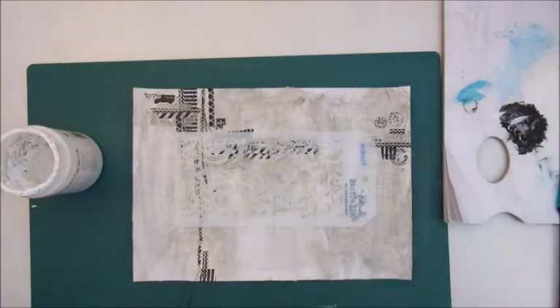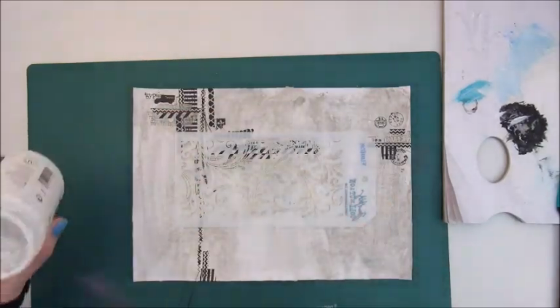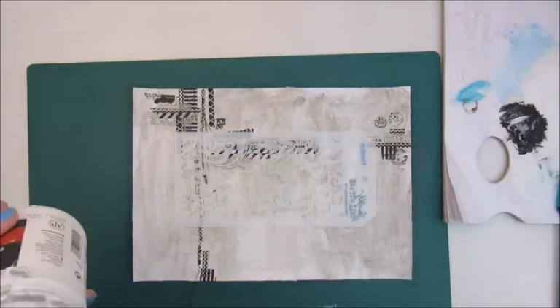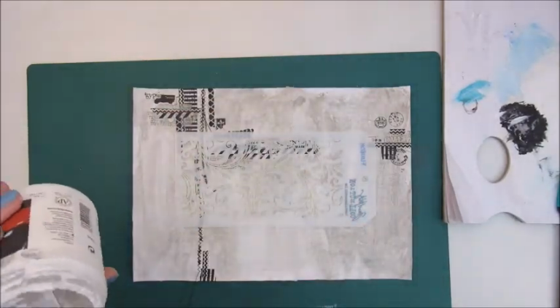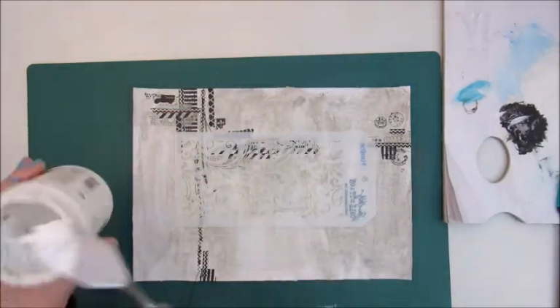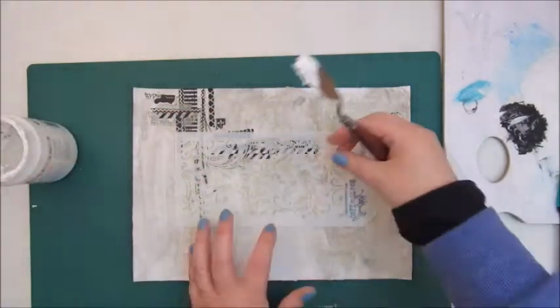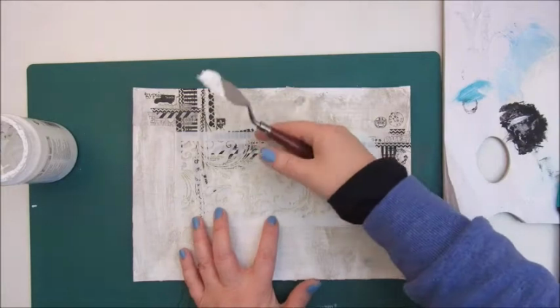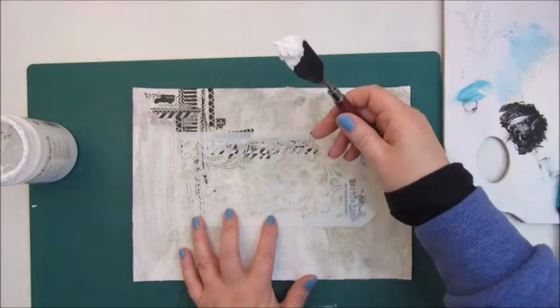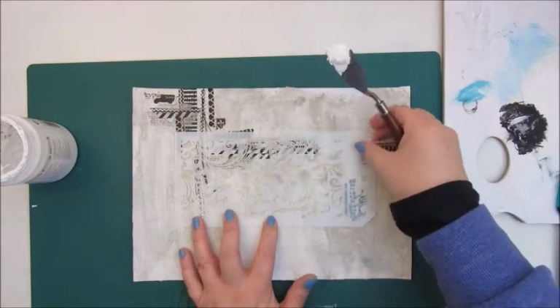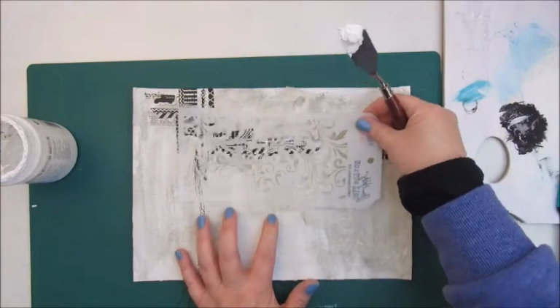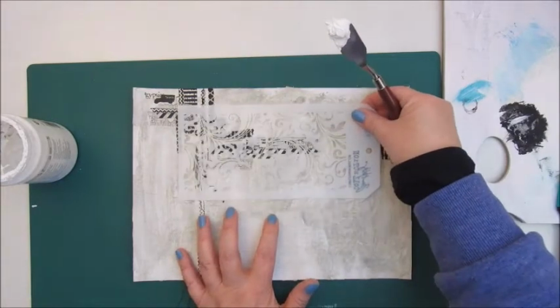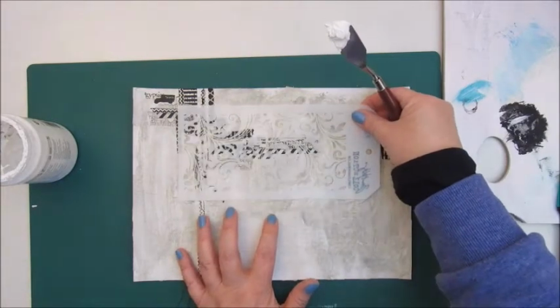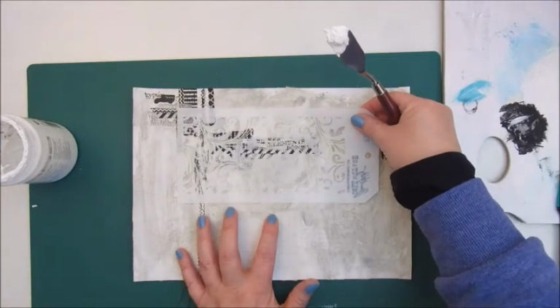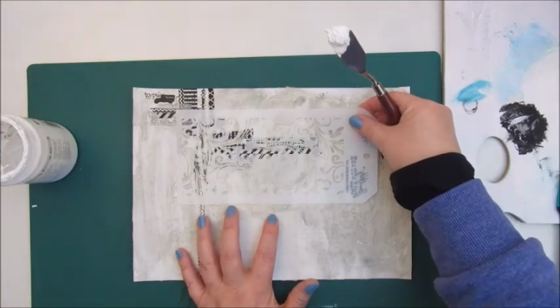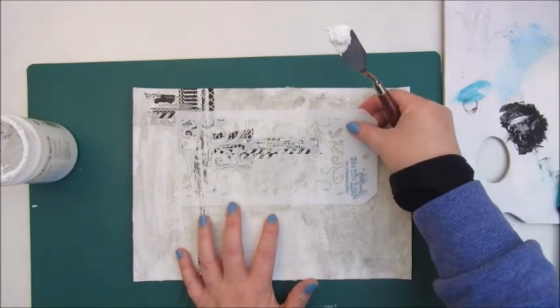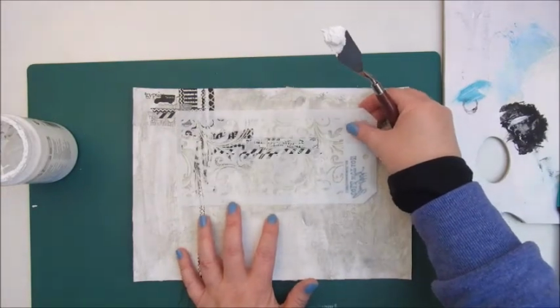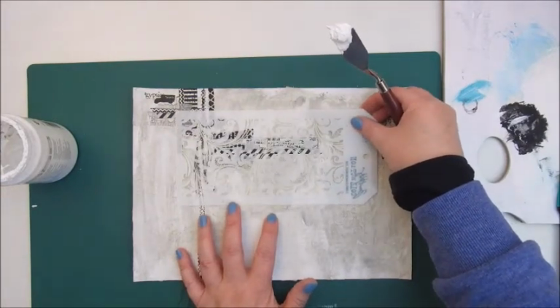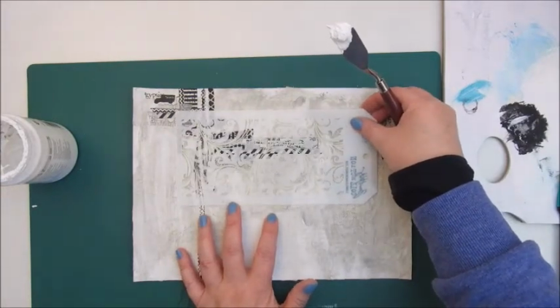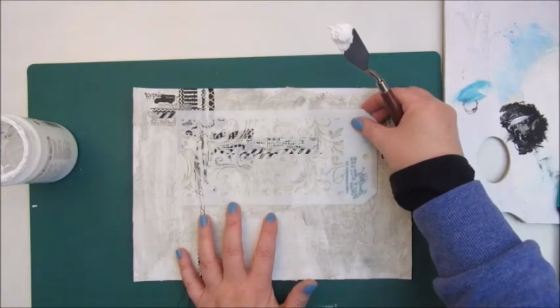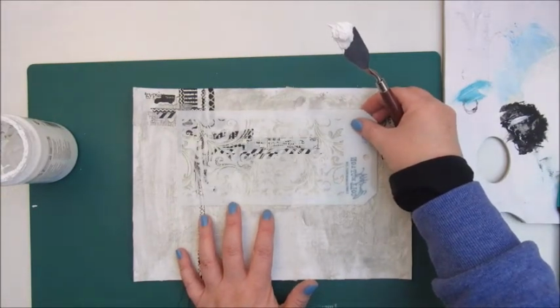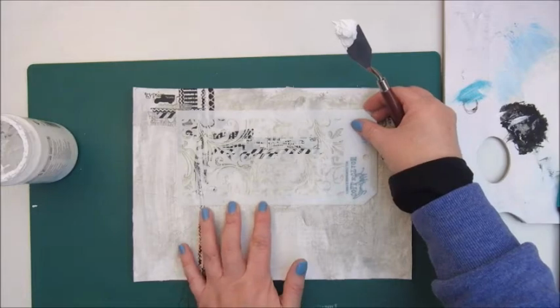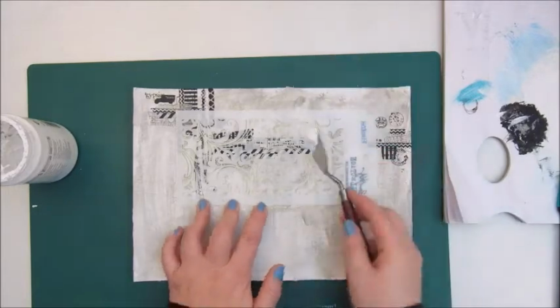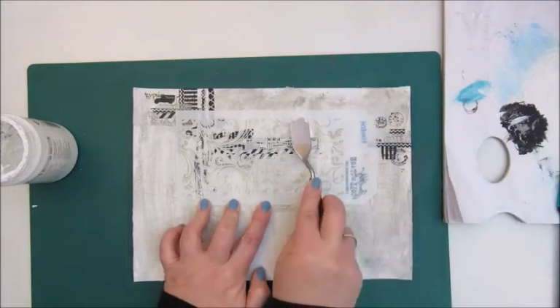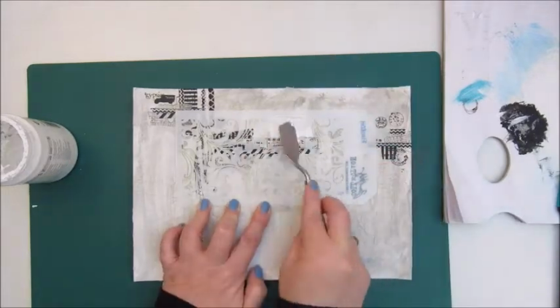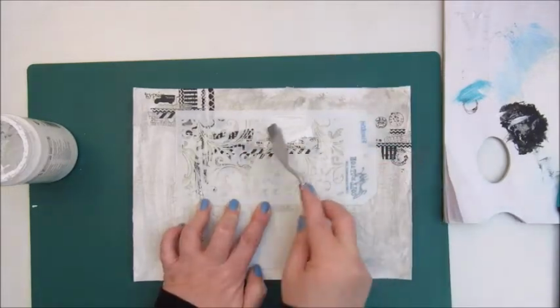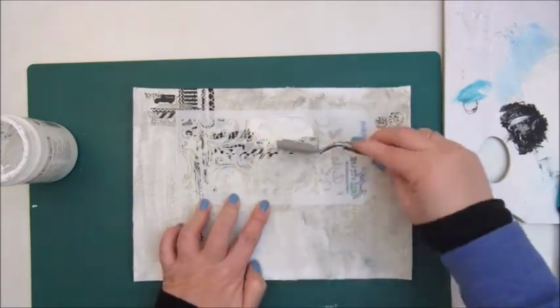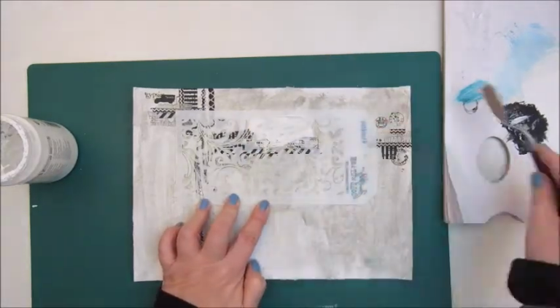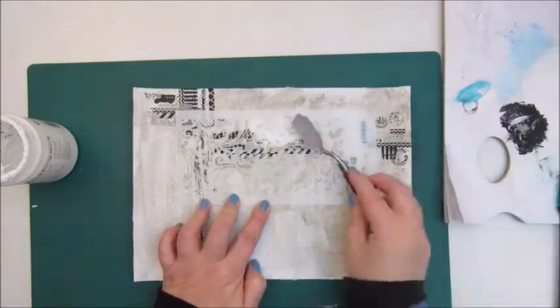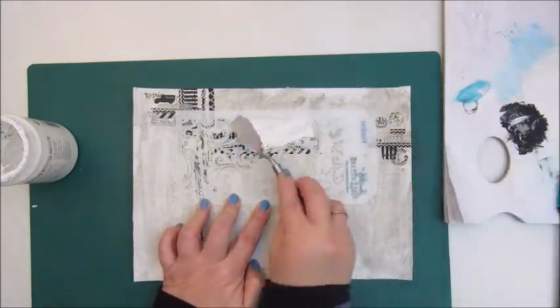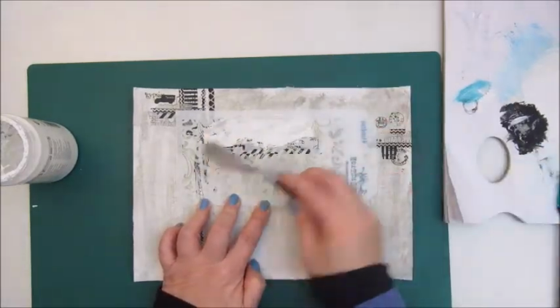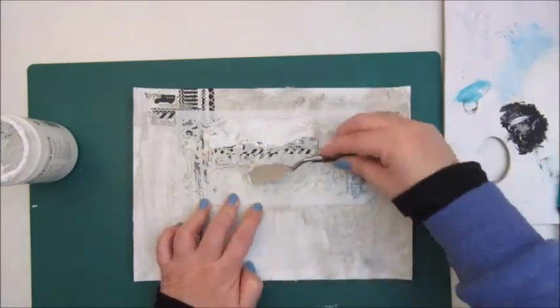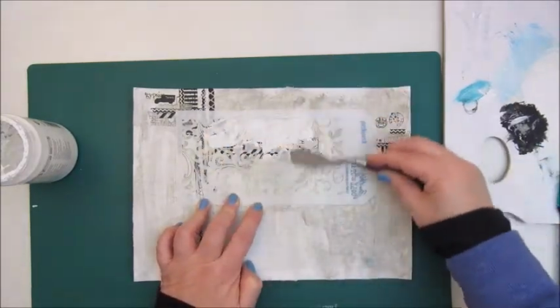Now I'm using a Tim Holtz stencil — the Flourish — and a modeling paste by Liquitex to add some more texture.